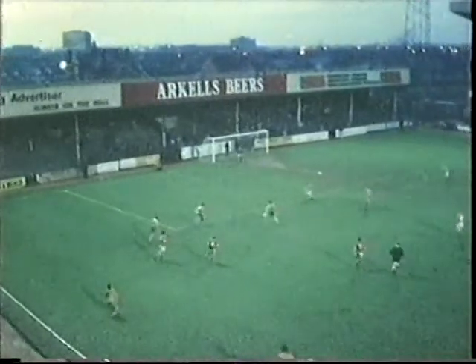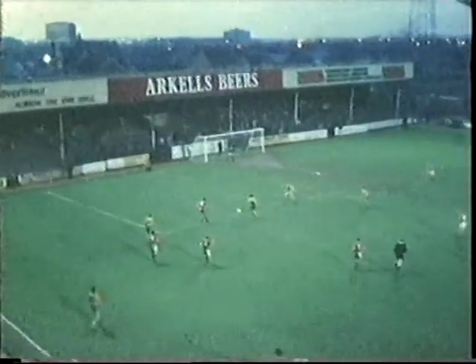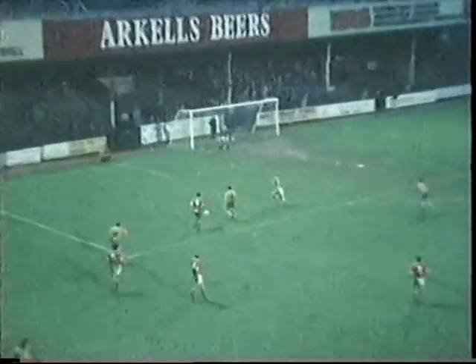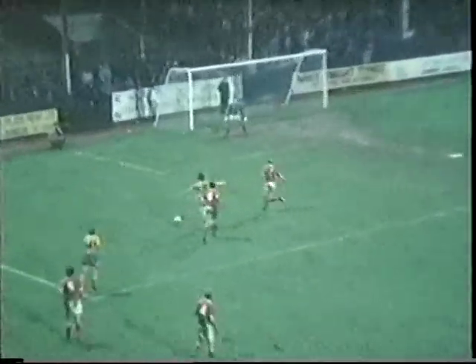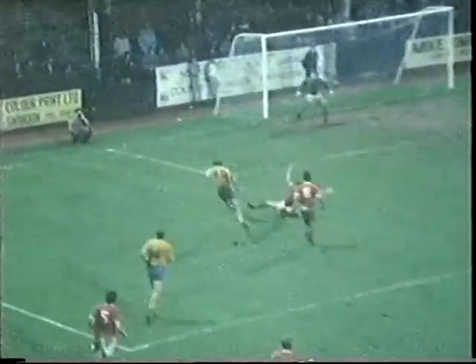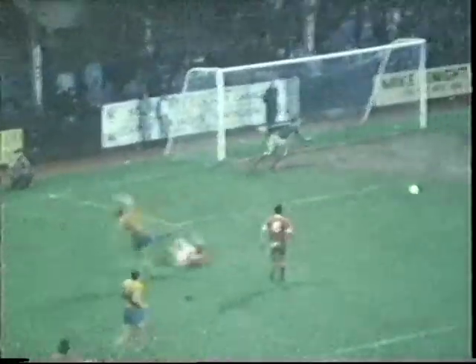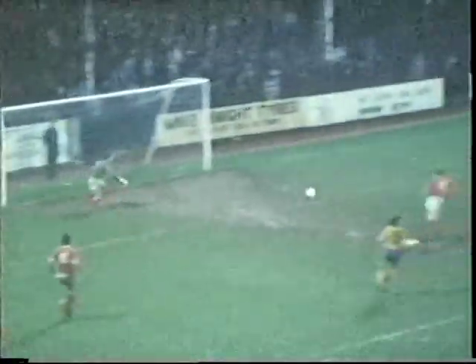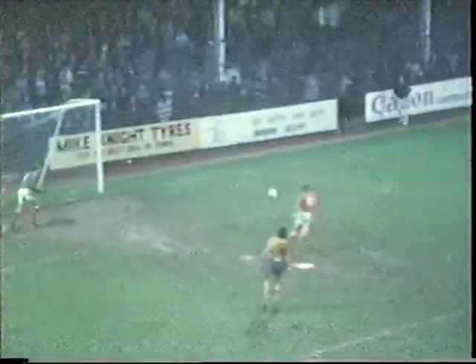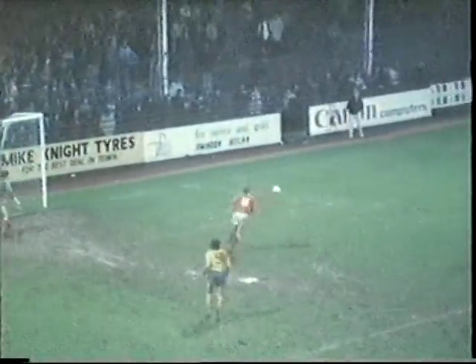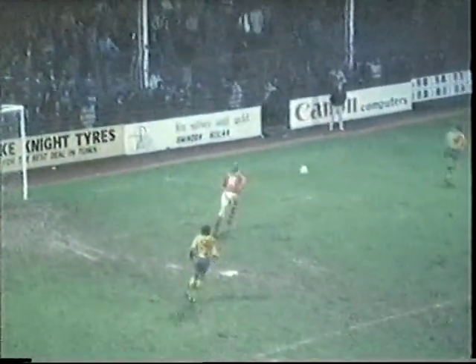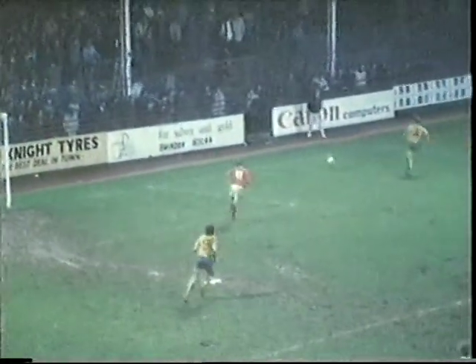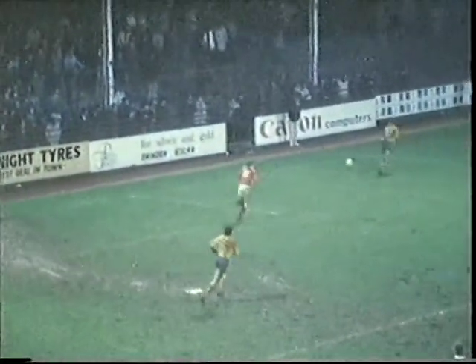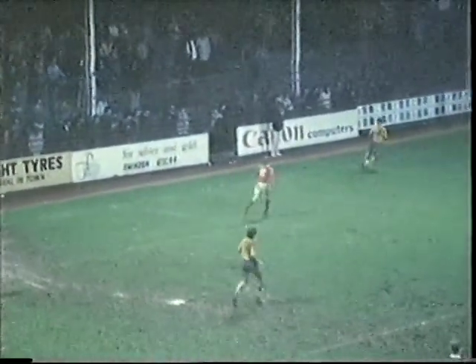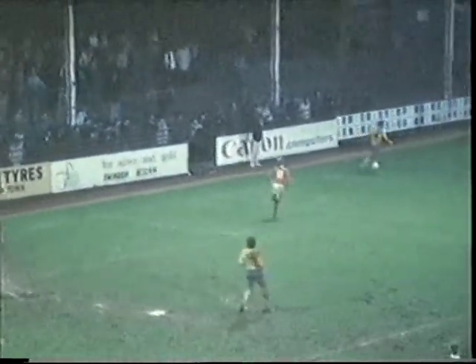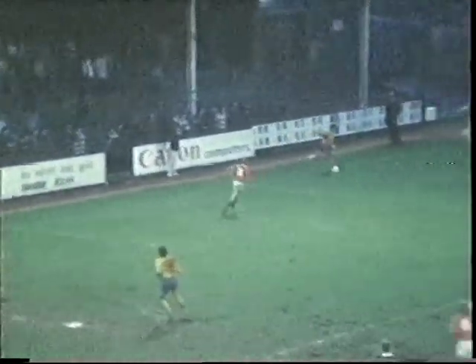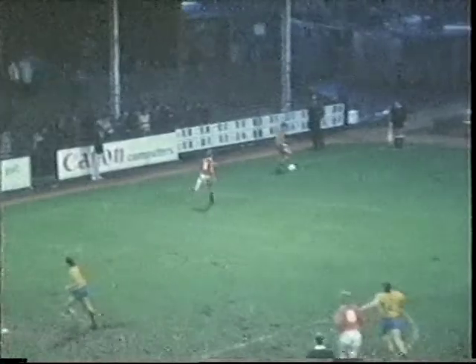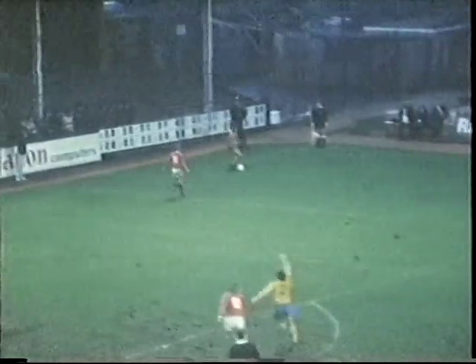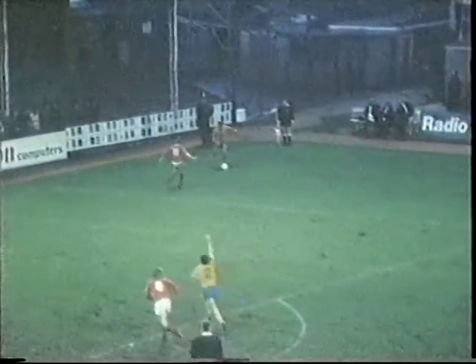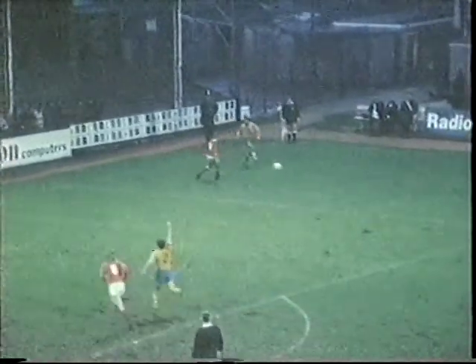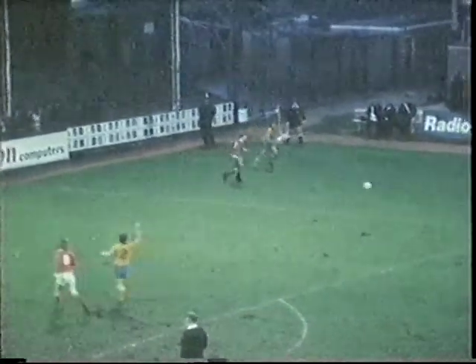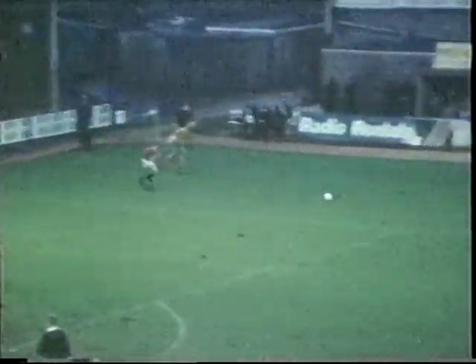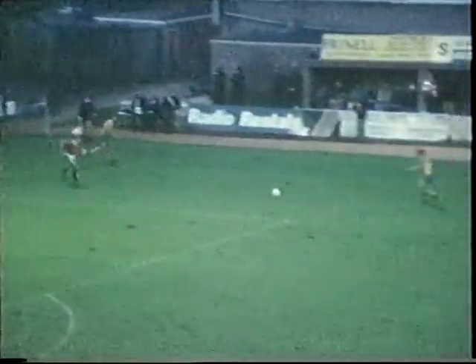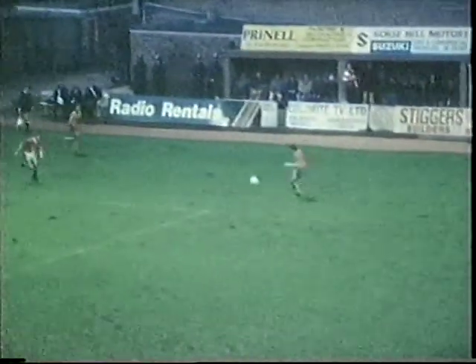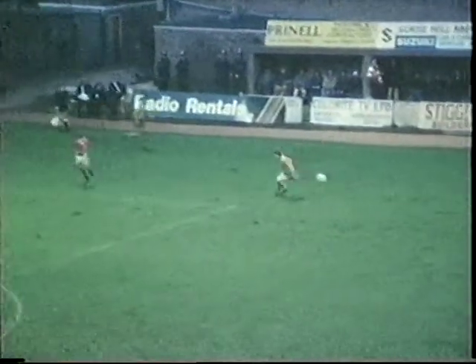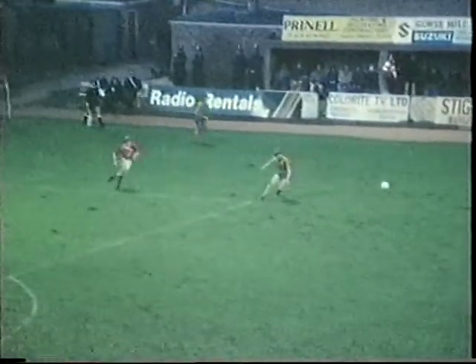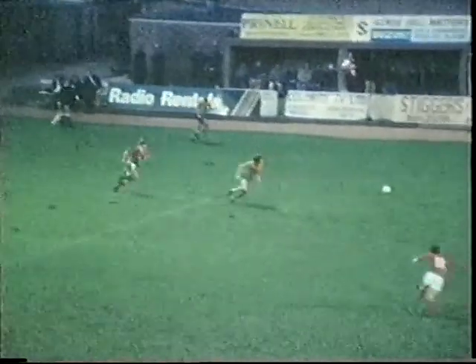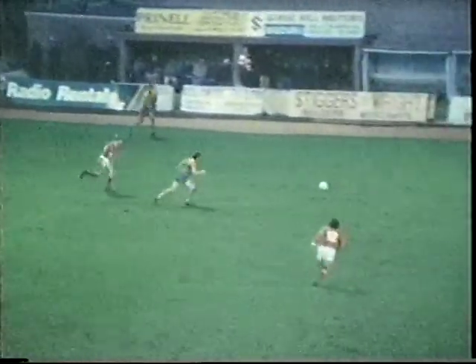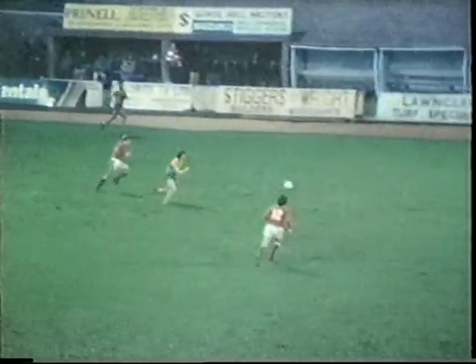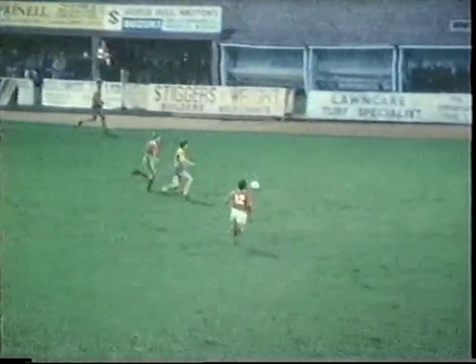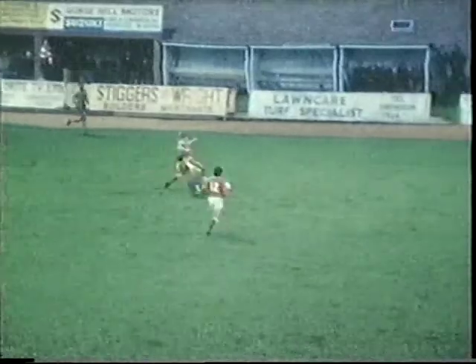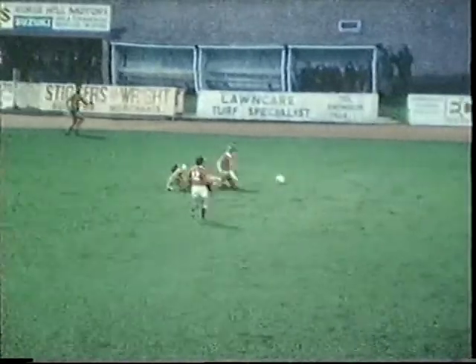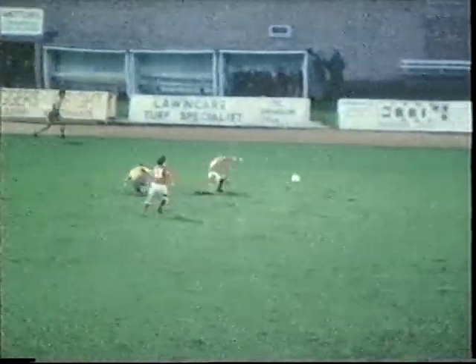Swindon's winner must be chalked down to the persistence of Gary Nelson, who started the whole move from defence. There he is, number 11 on his back. Aldershot ran lucky with a bad bounce, but Nelson grasped upon the situation.